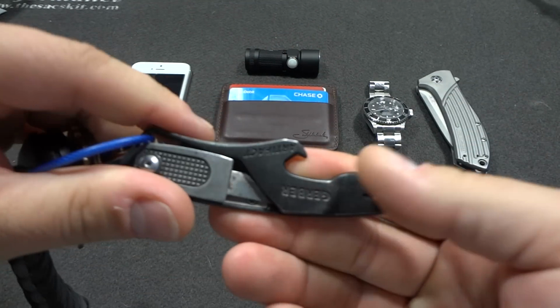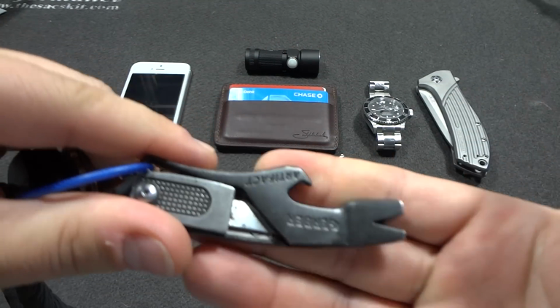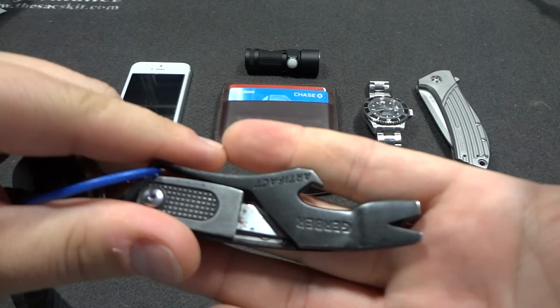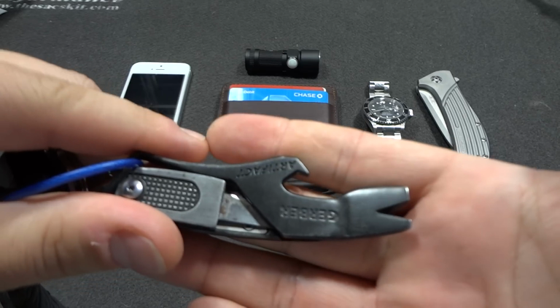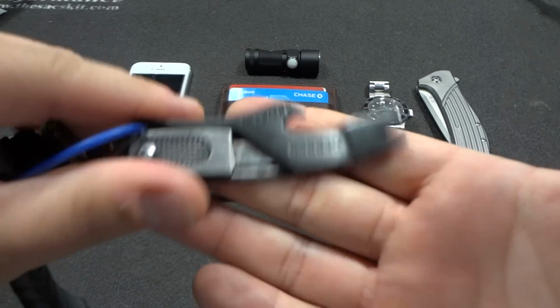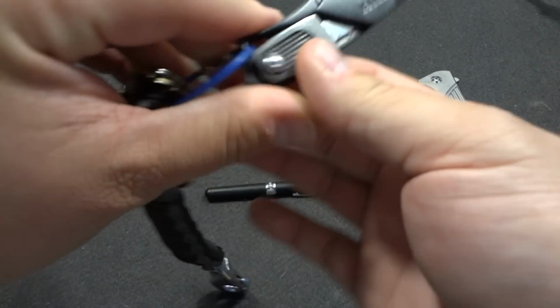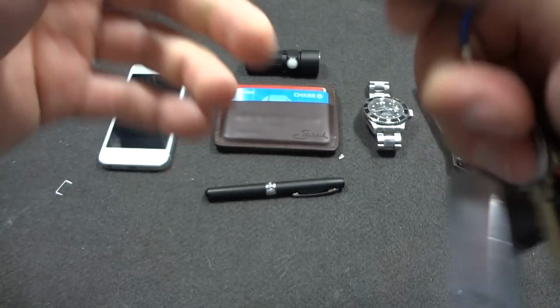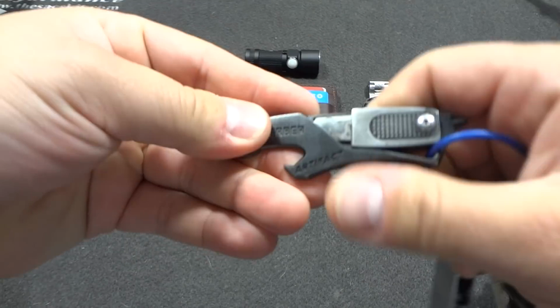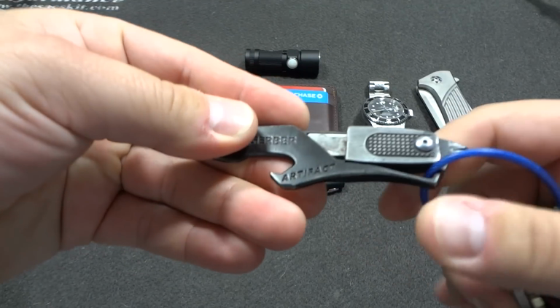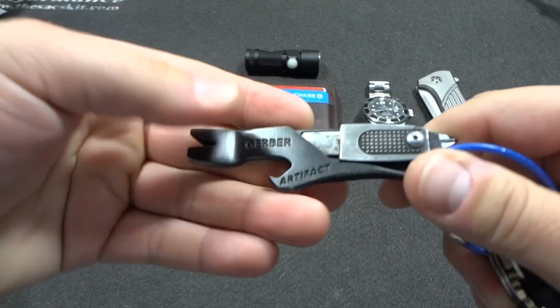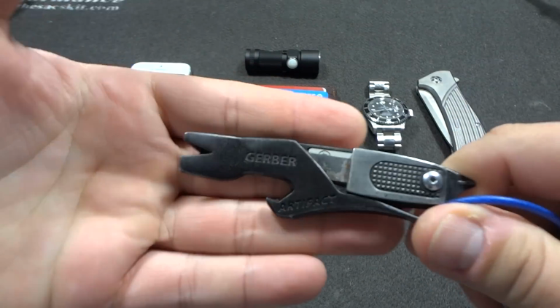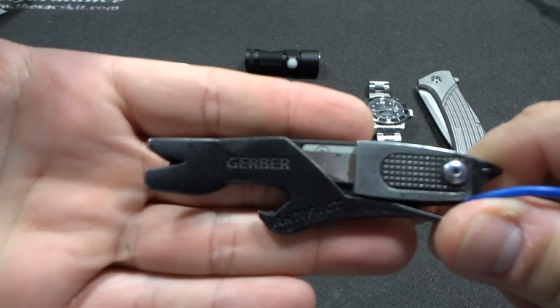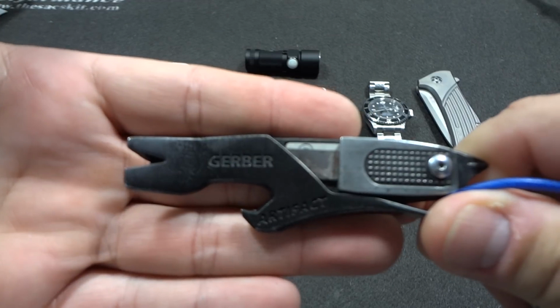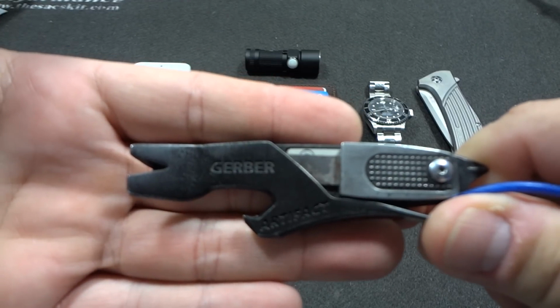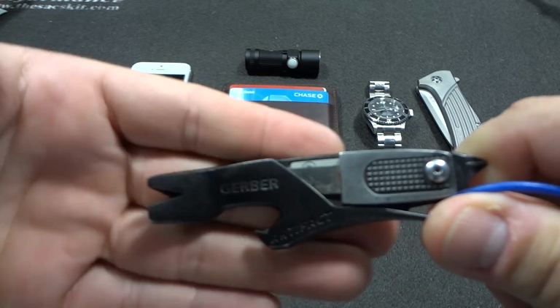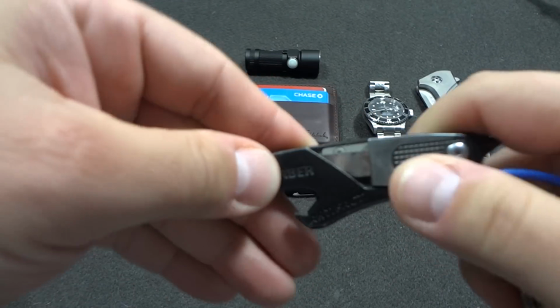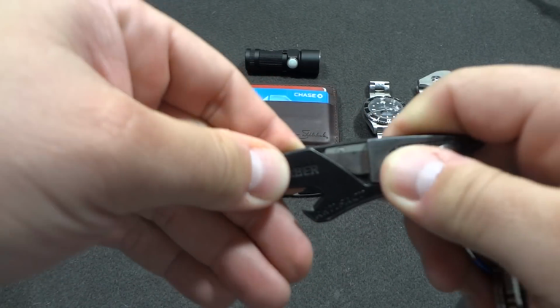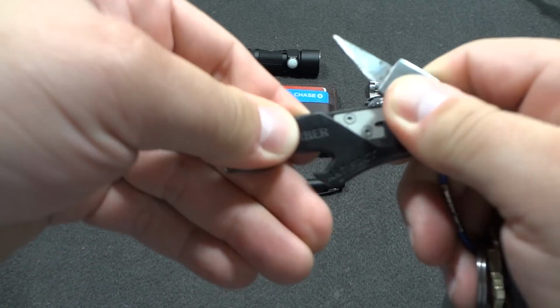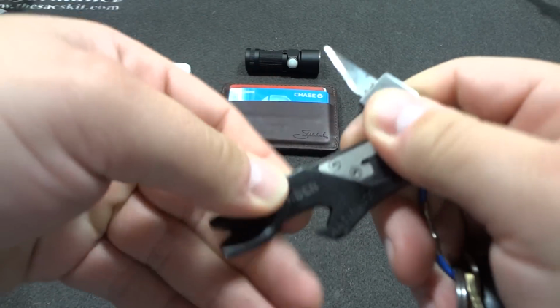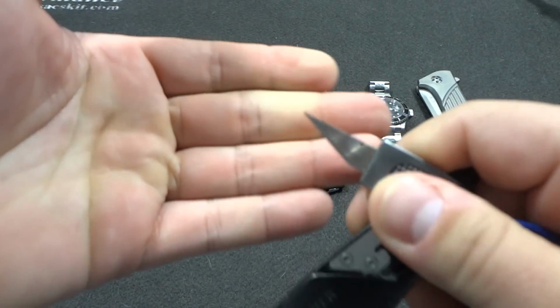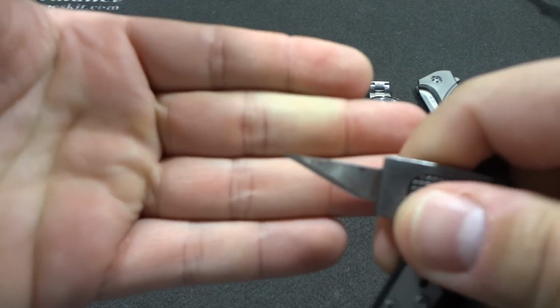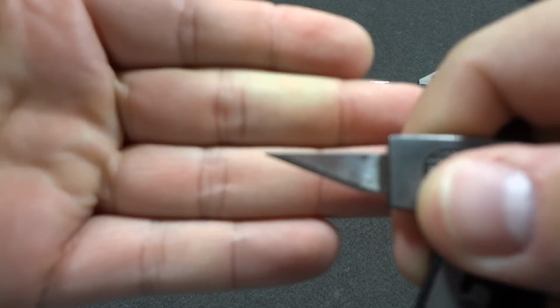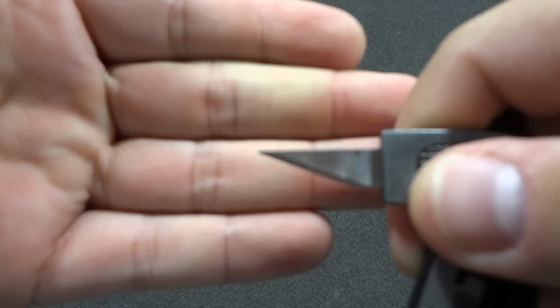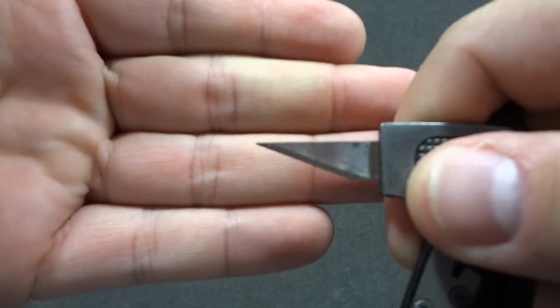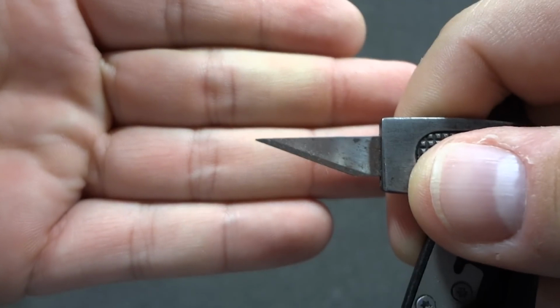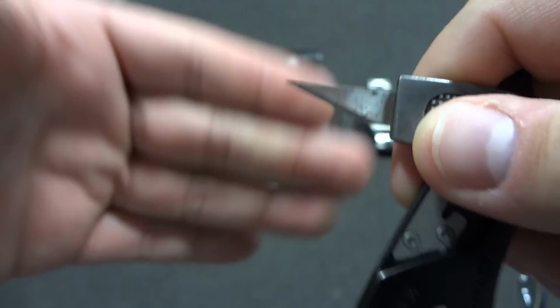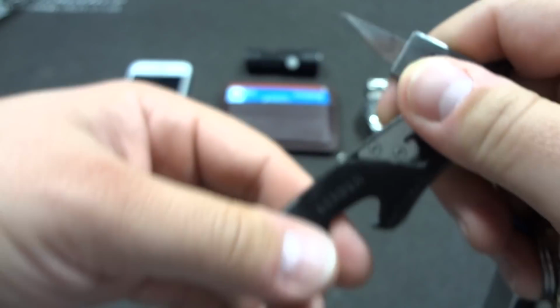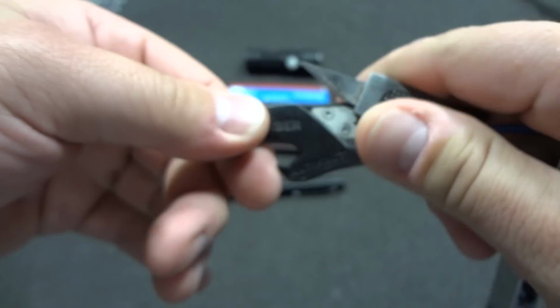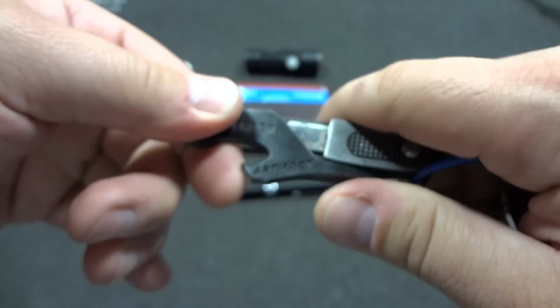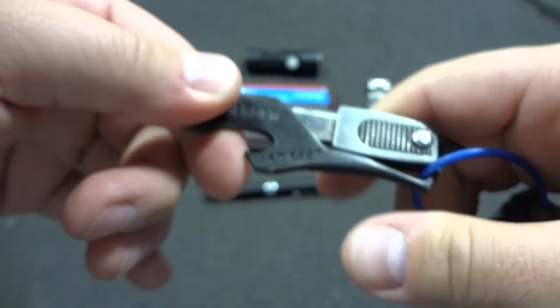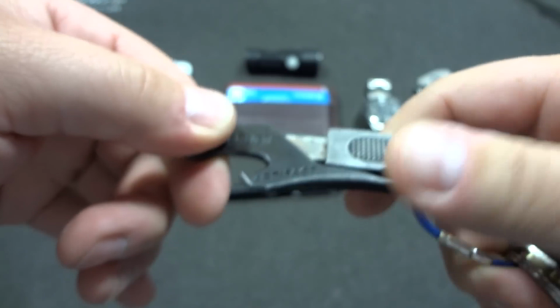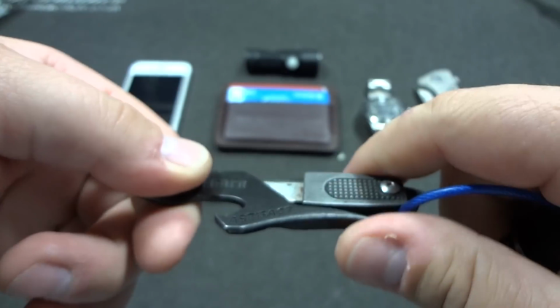I still have my little Gerber Artifact — same blade, a little rusty. I rarely use it since I carry my knife.